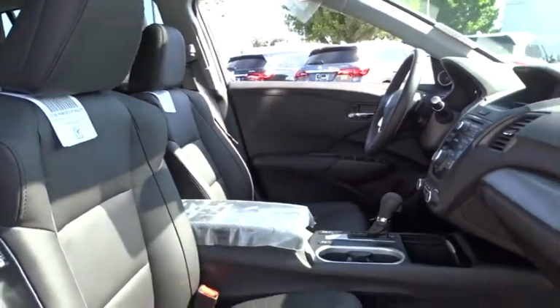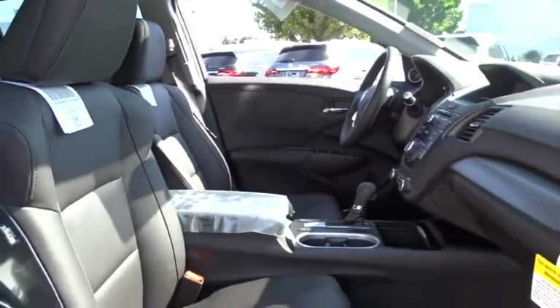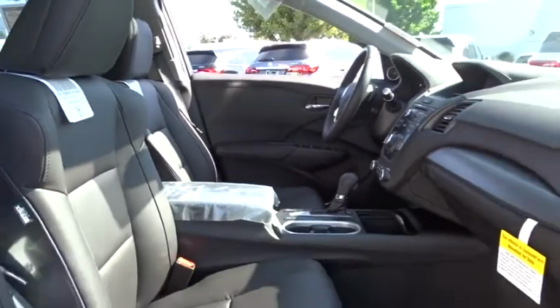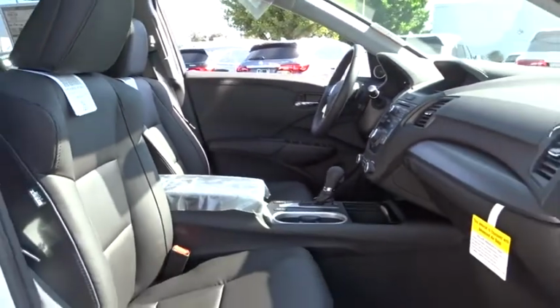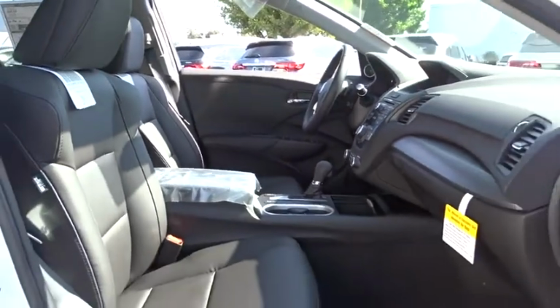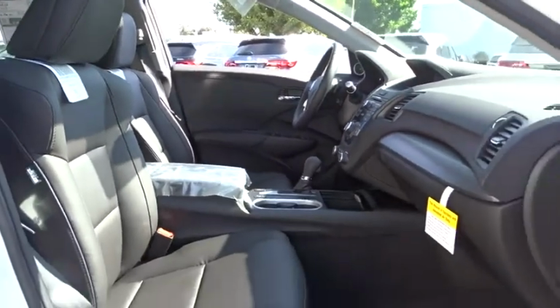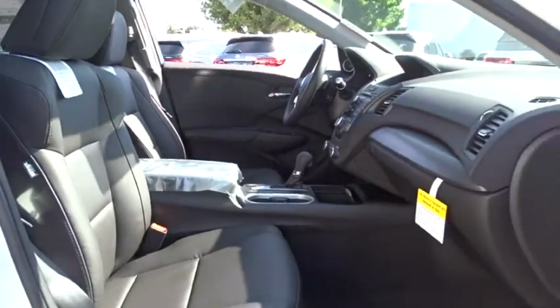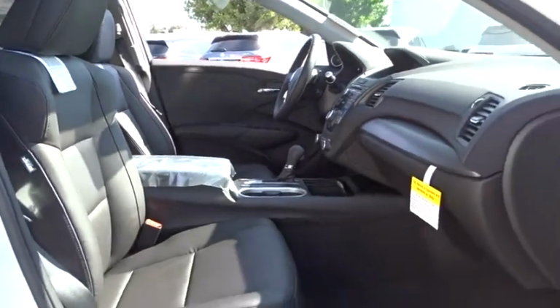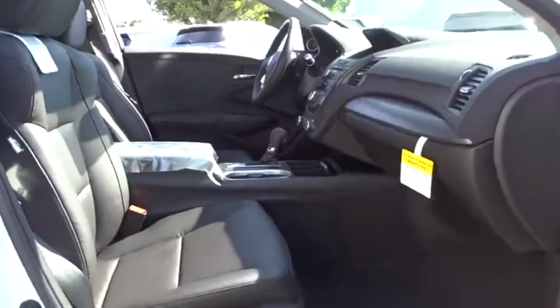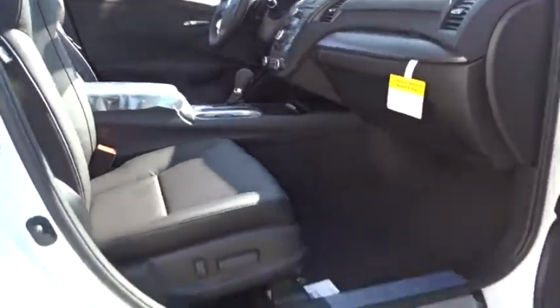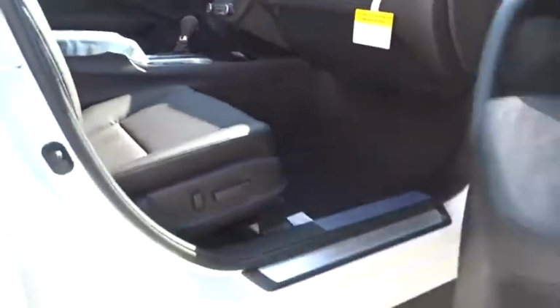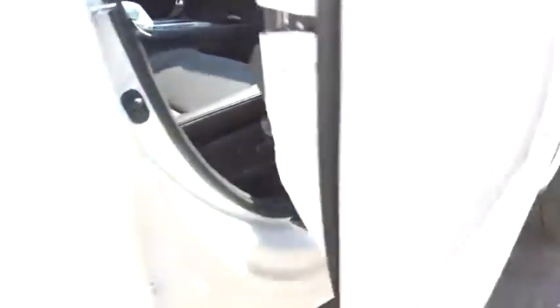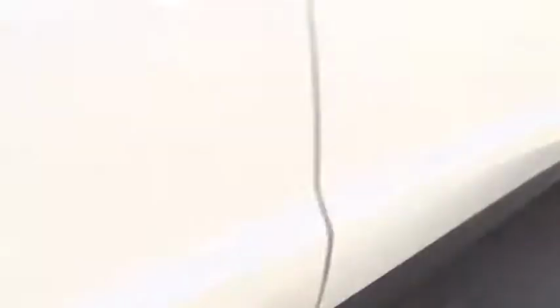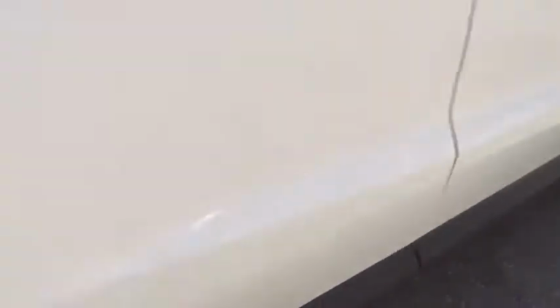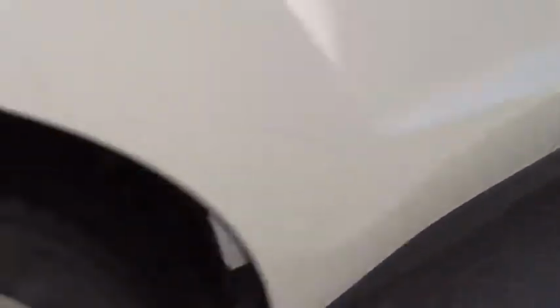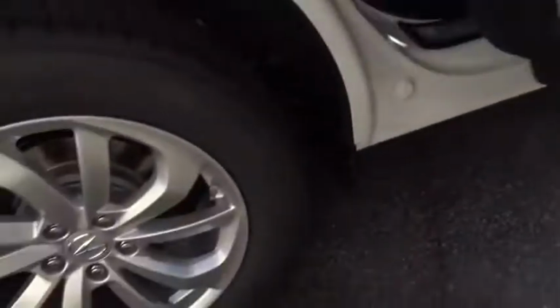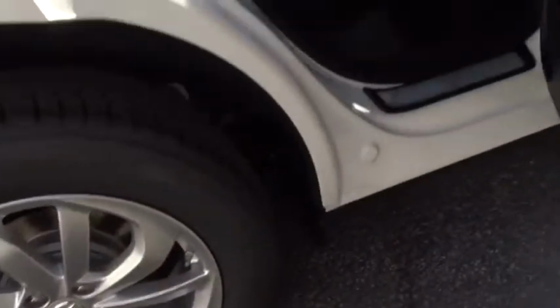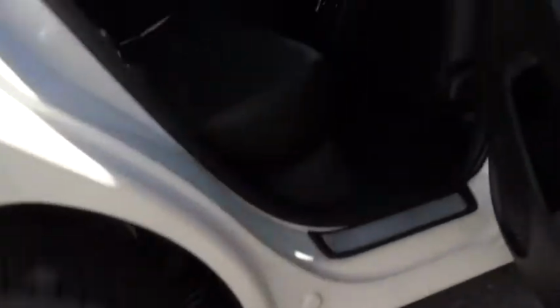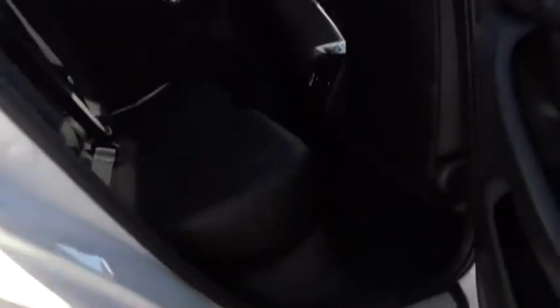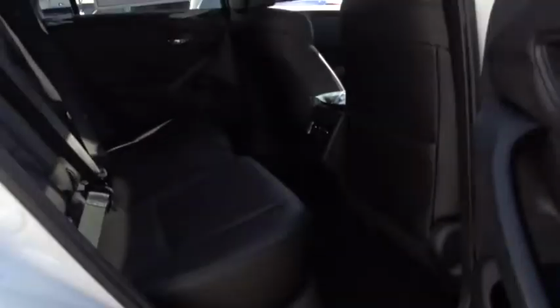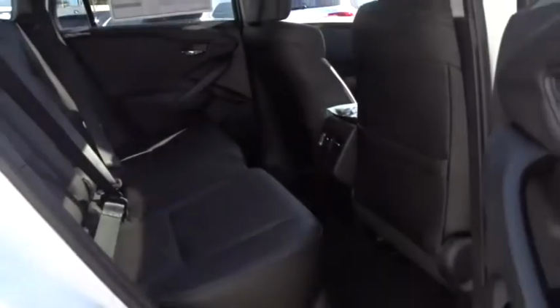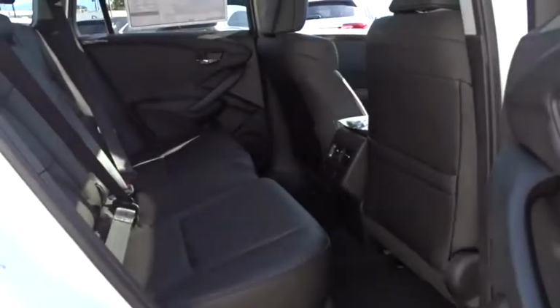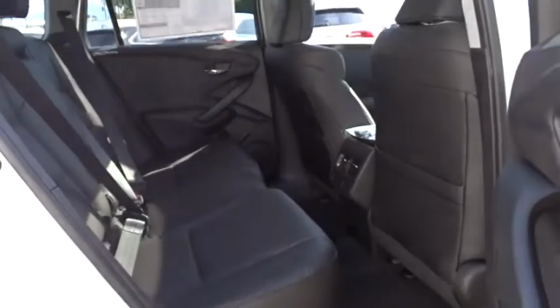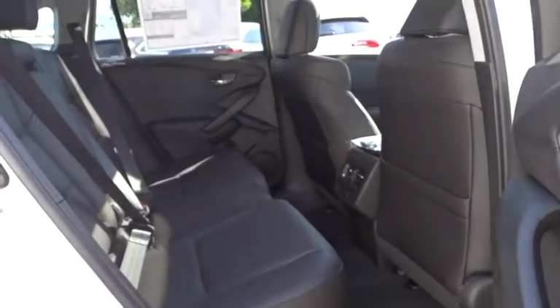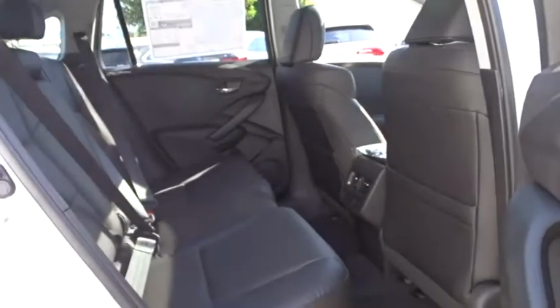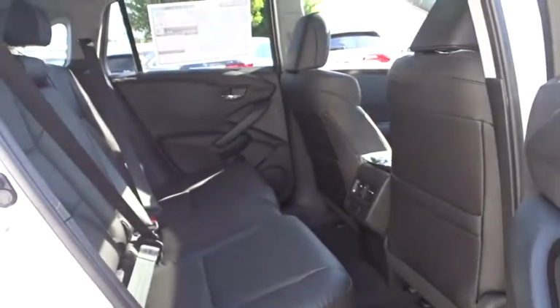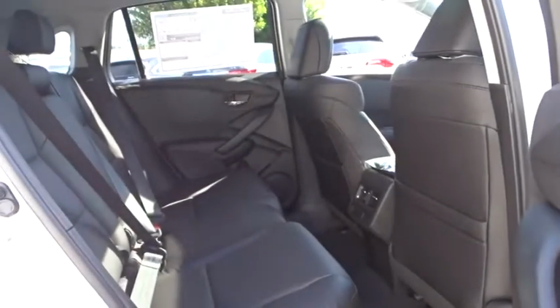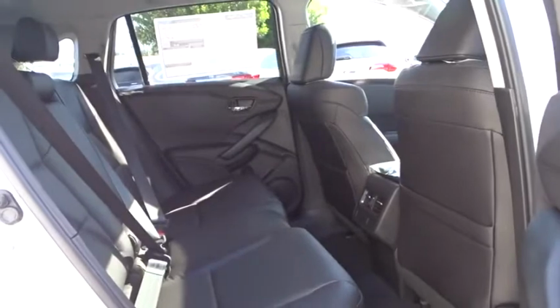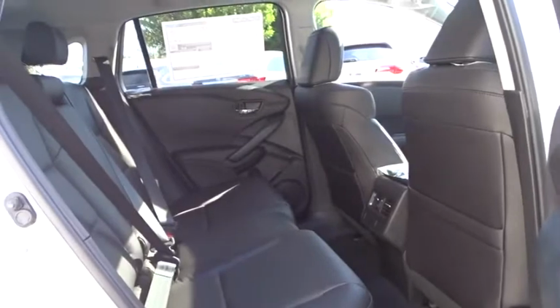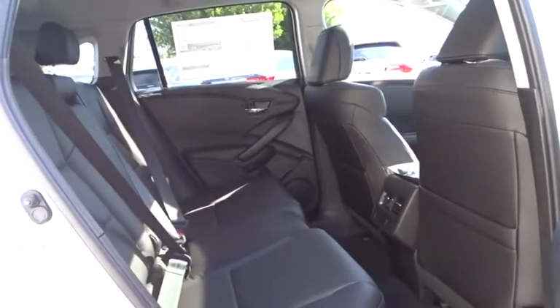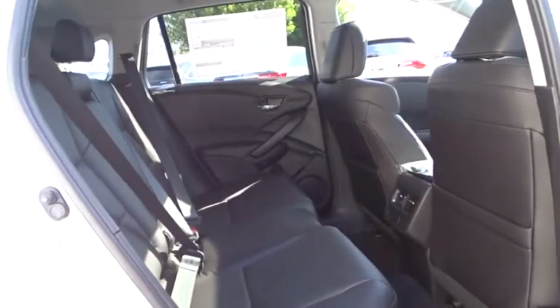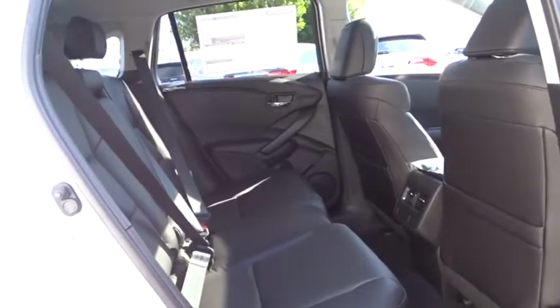Cruise control, keyless start, auto dimming rear view mirror, four wheel disc brakes, aluminum wheels, floor mats, AM FM stereo radio.